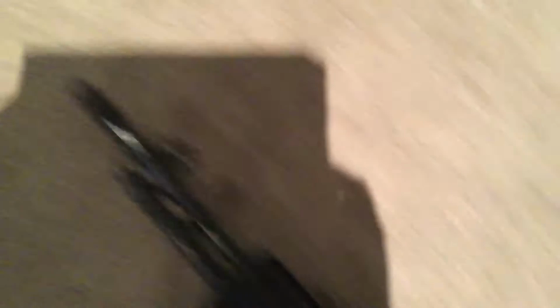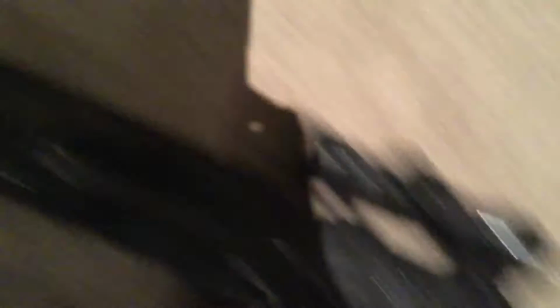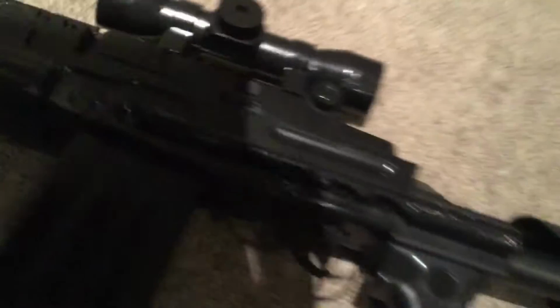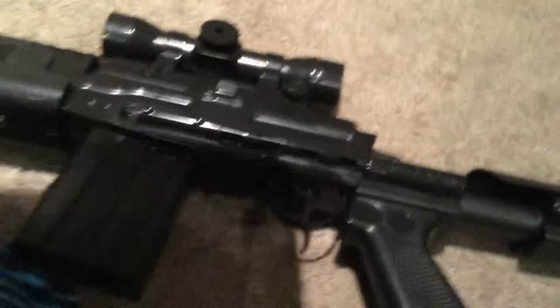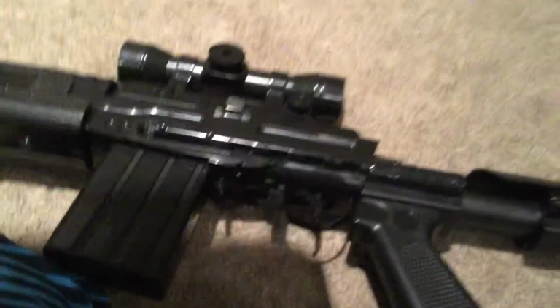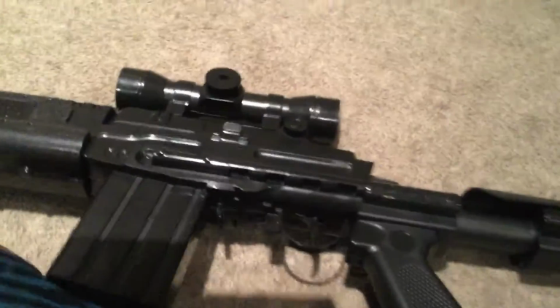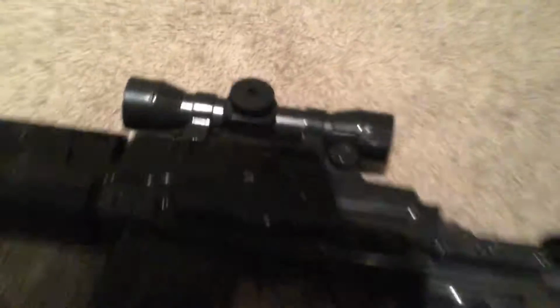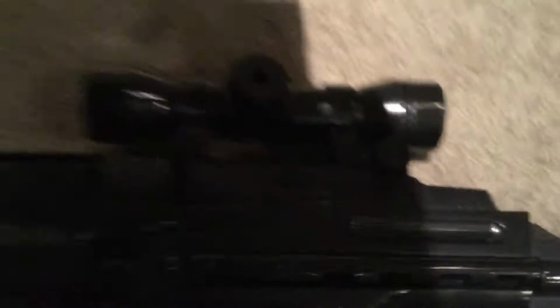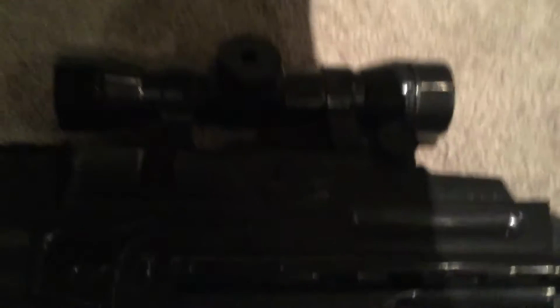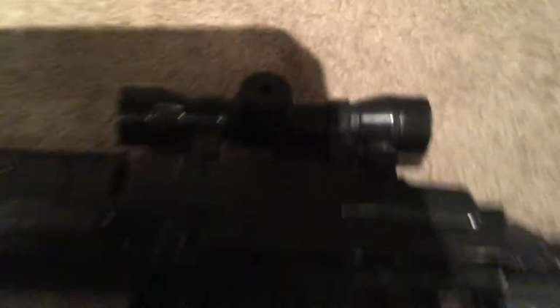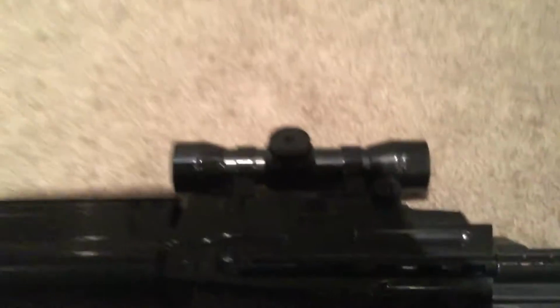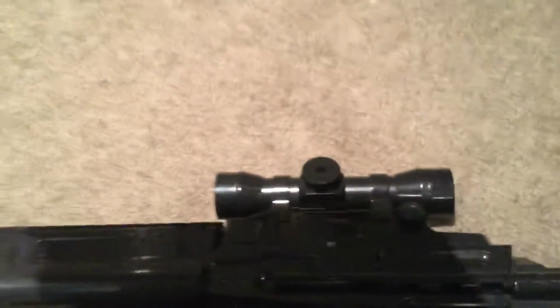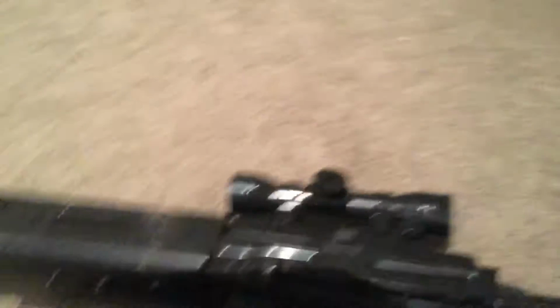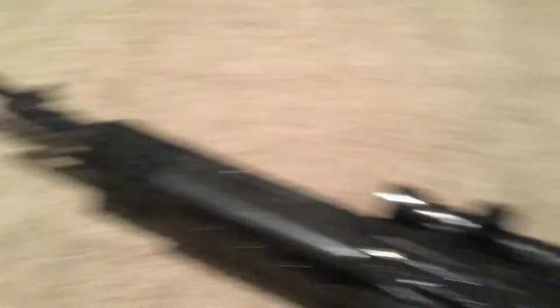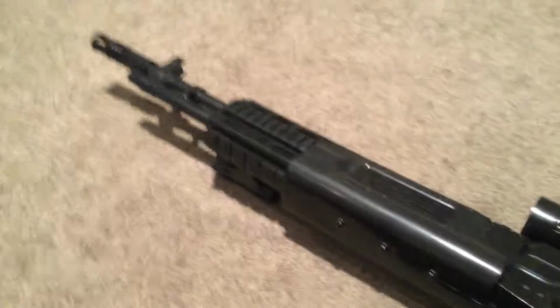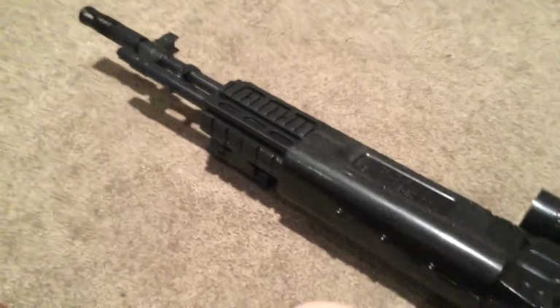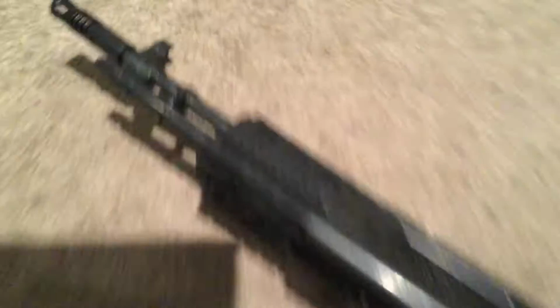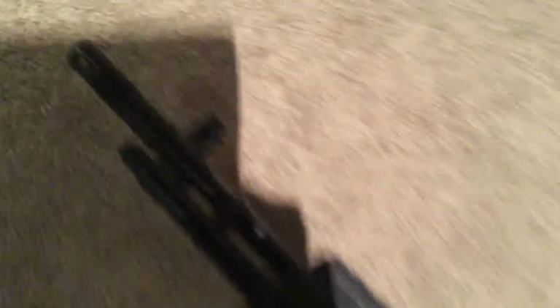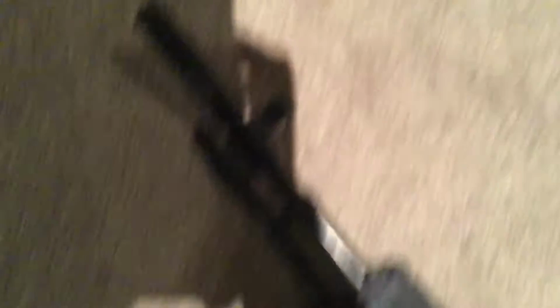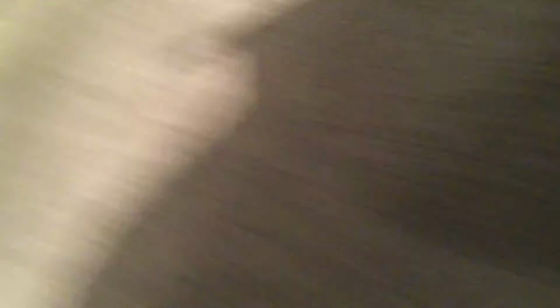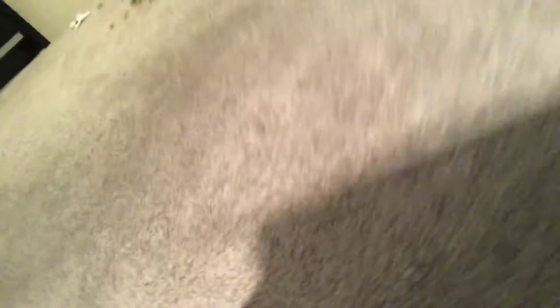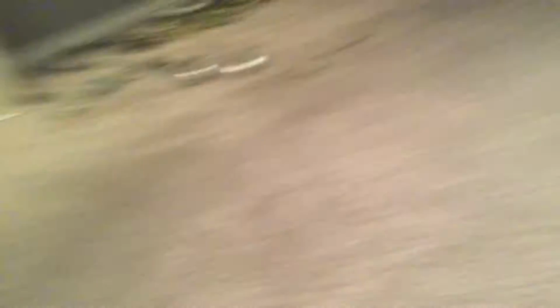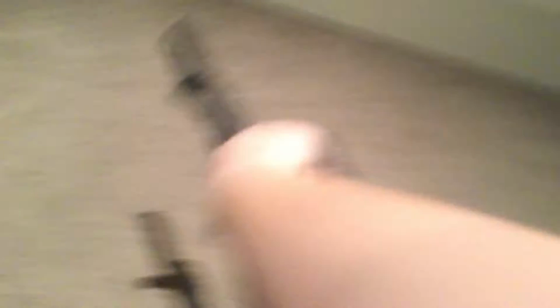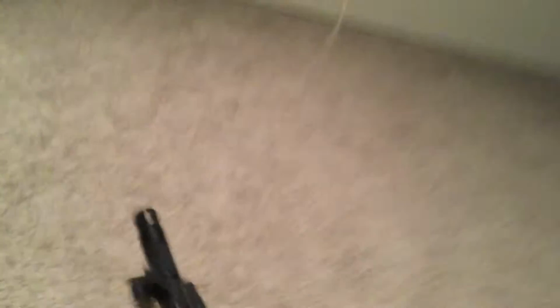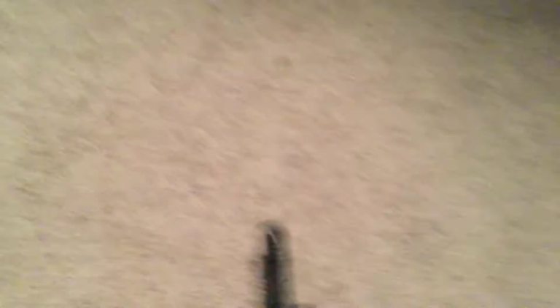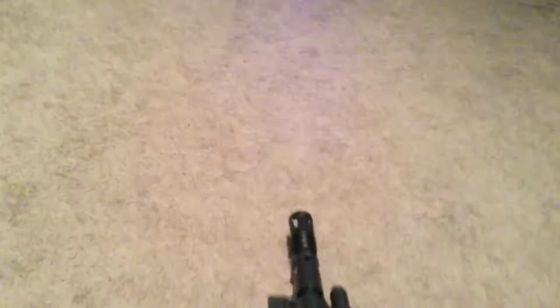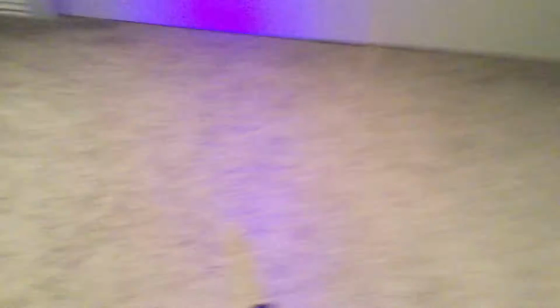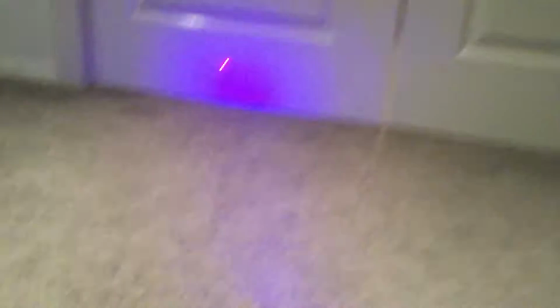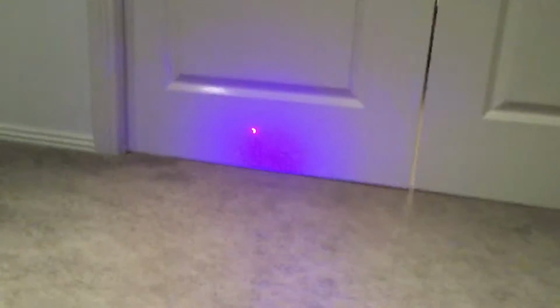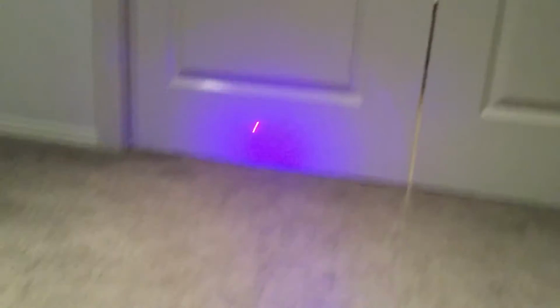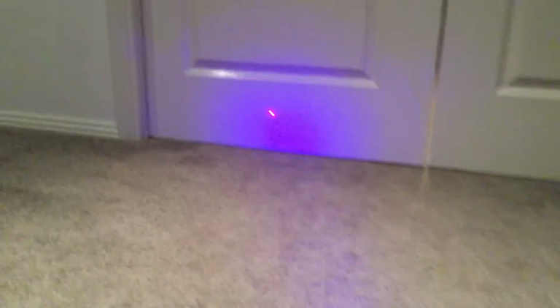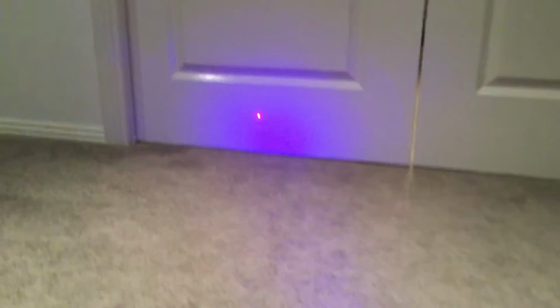It's got a scope. This was actually broken so we had to super glue it. And it's got a red dot as you can see there.